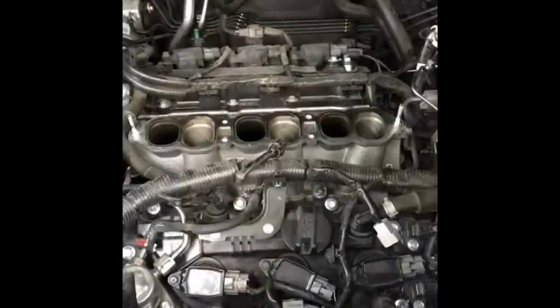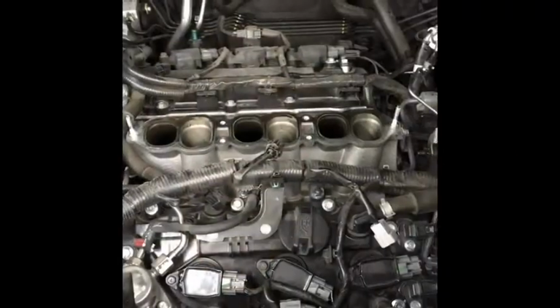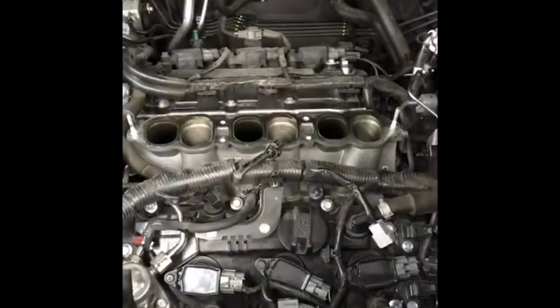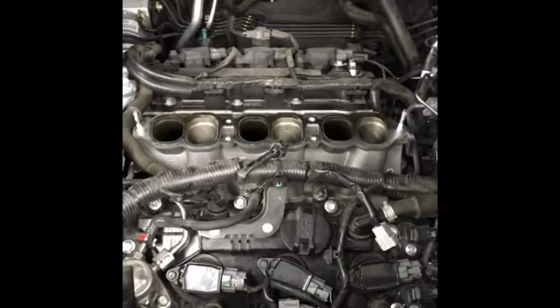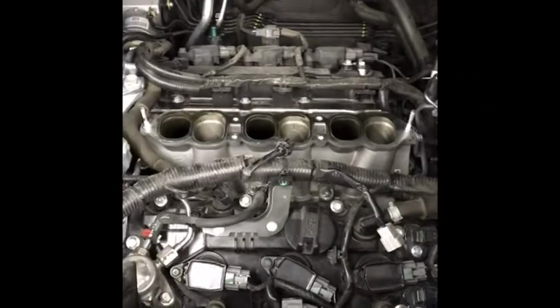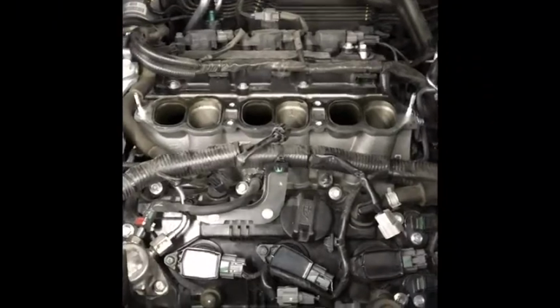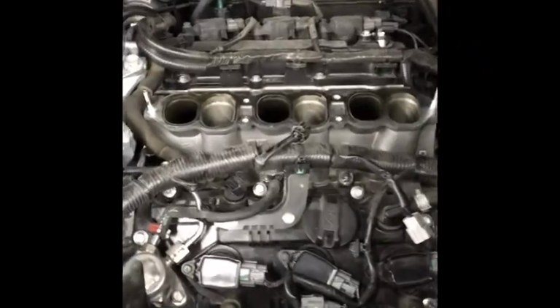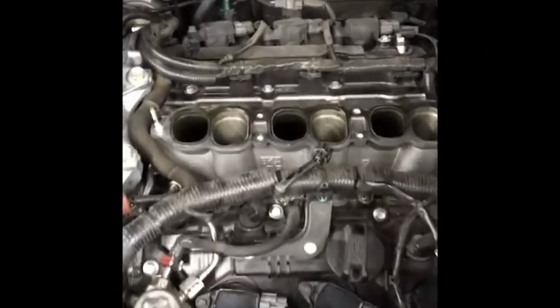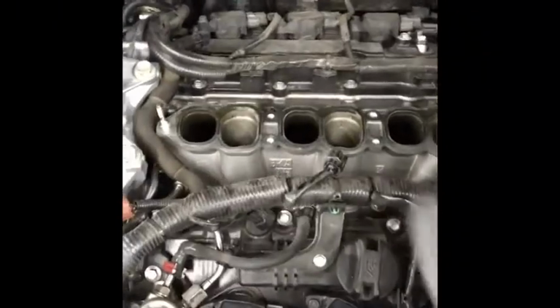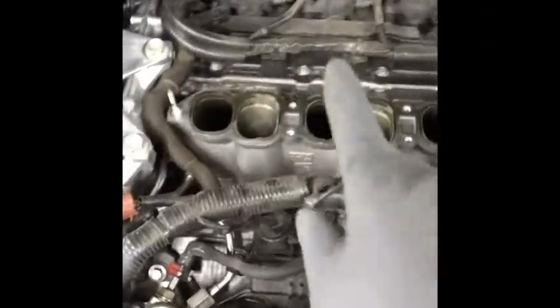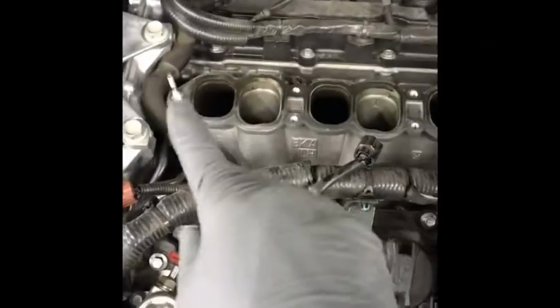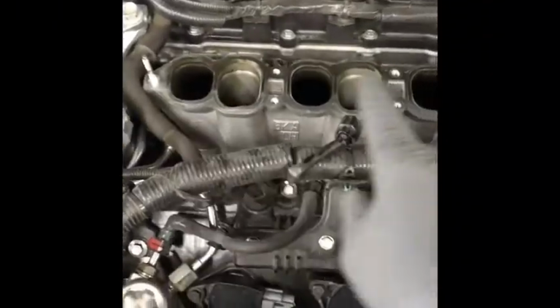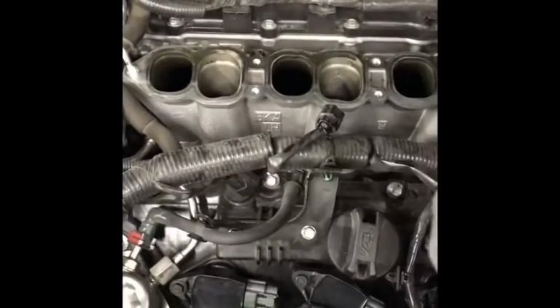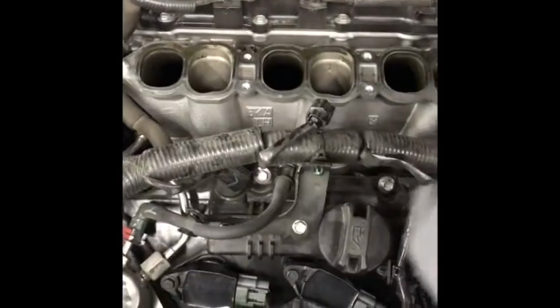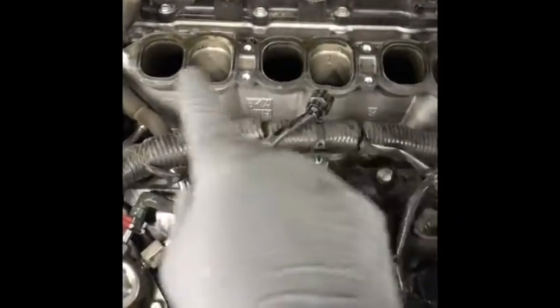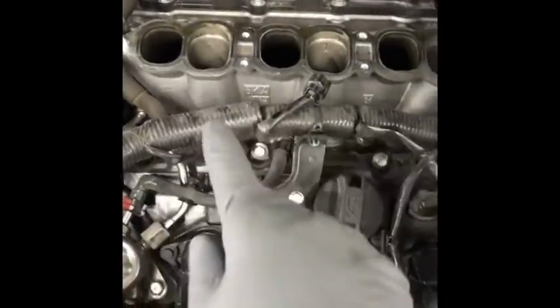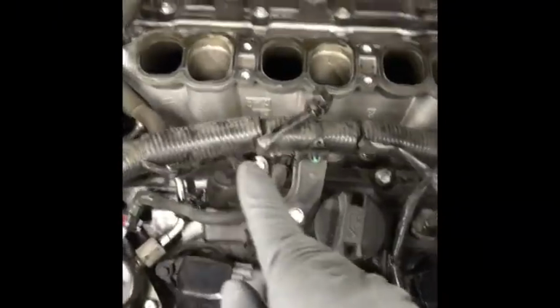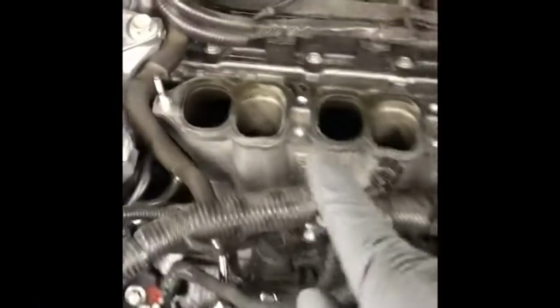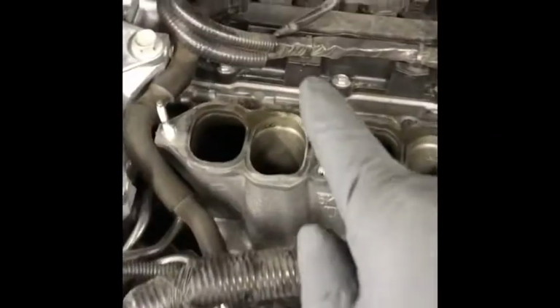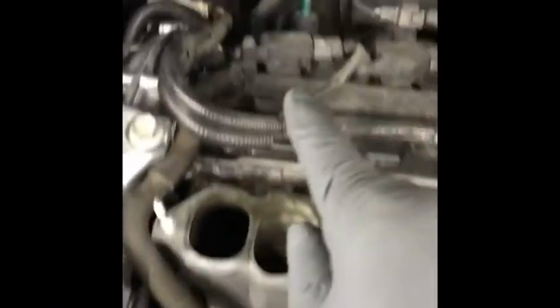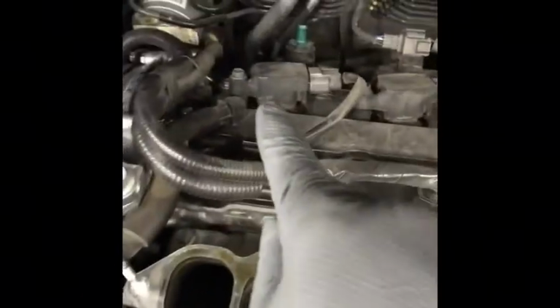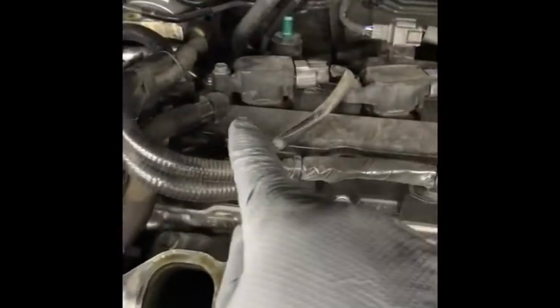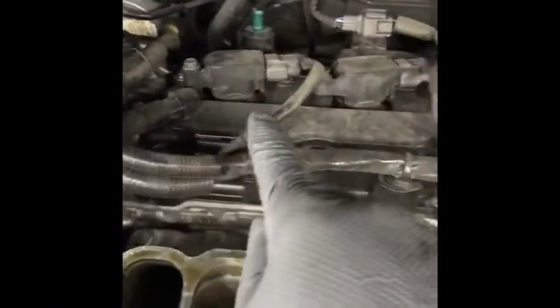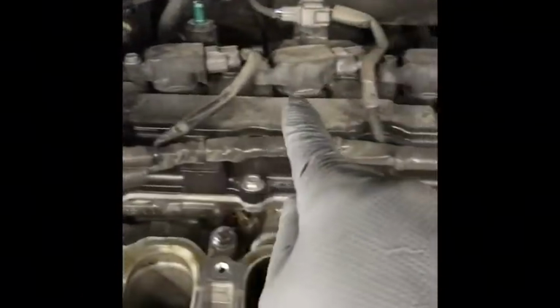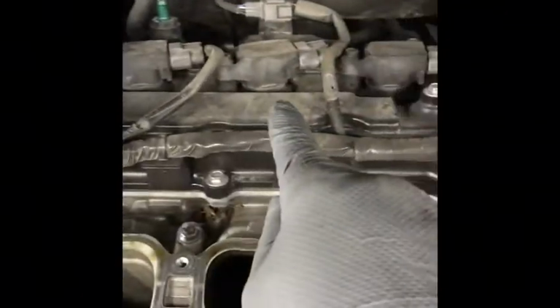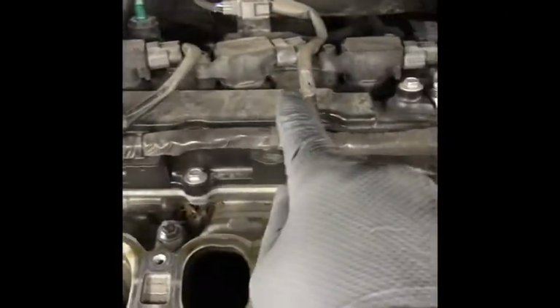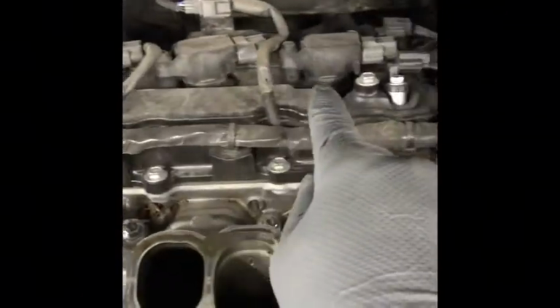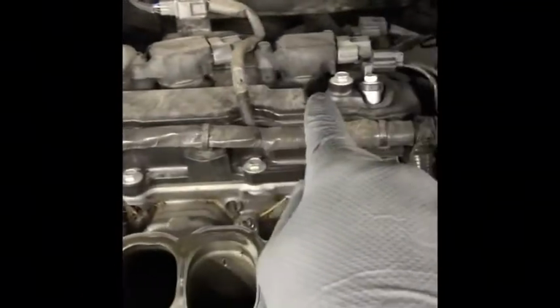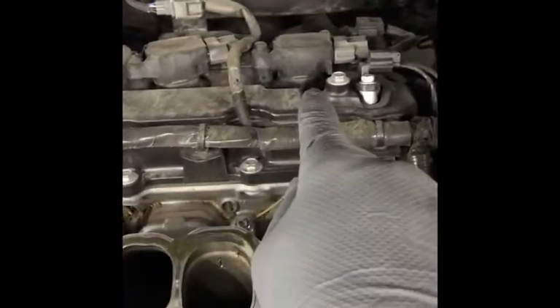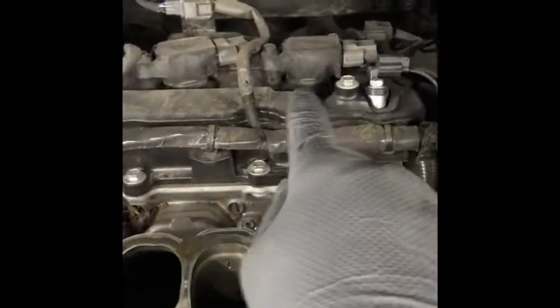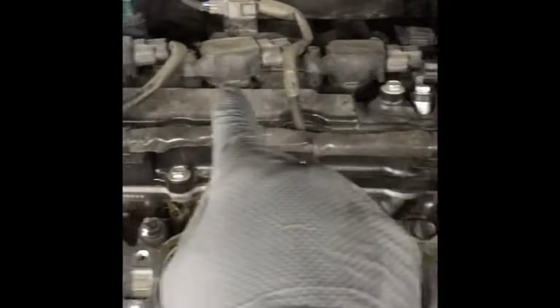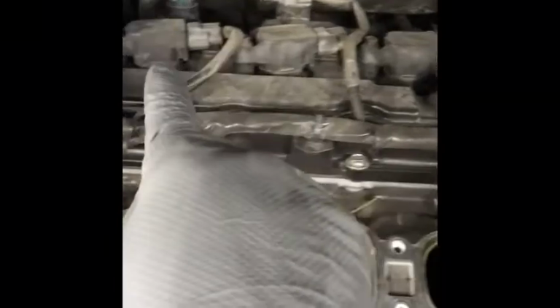There you go. That's what it looks like with the intake manifold off. There's your intake right there and there are those three beautiful coil packs hiding the spark plugs.